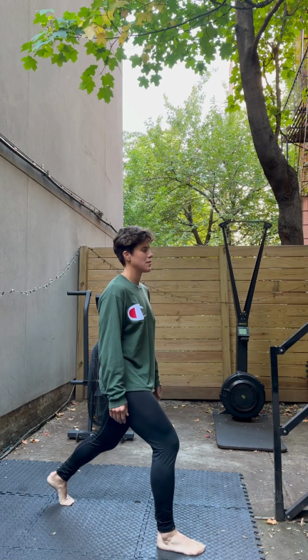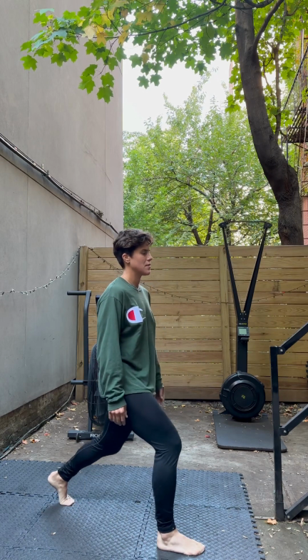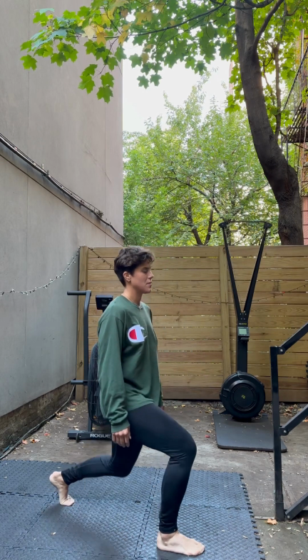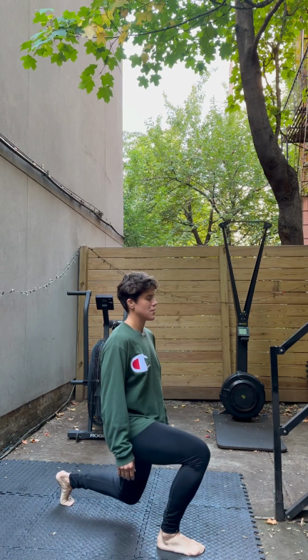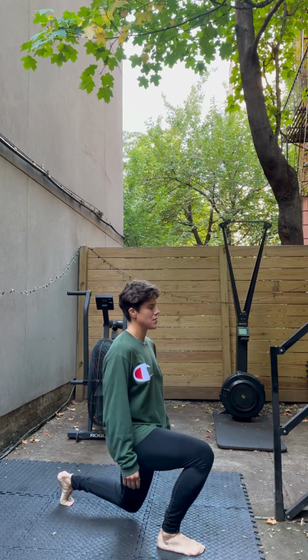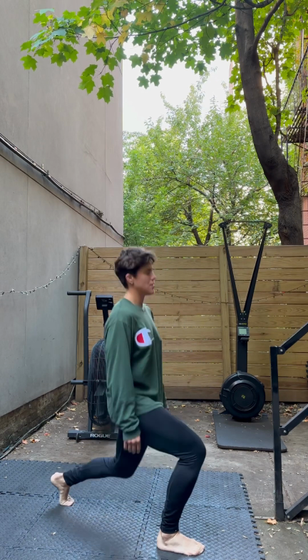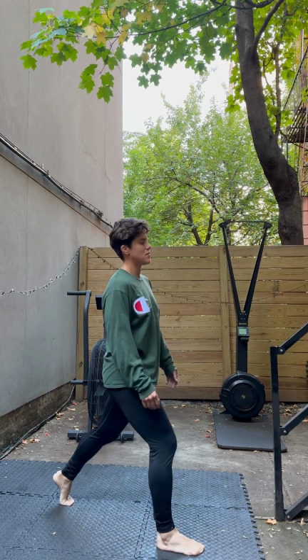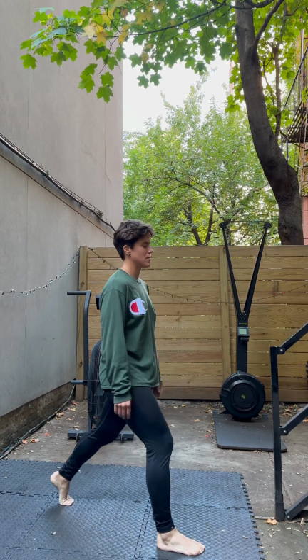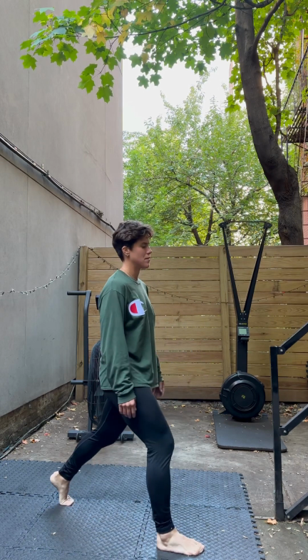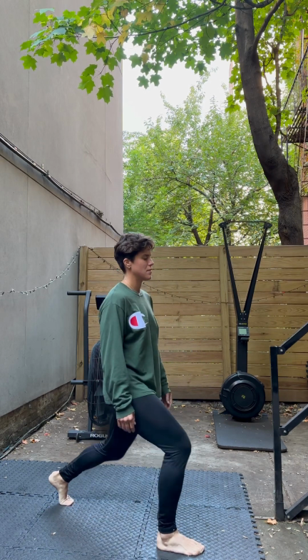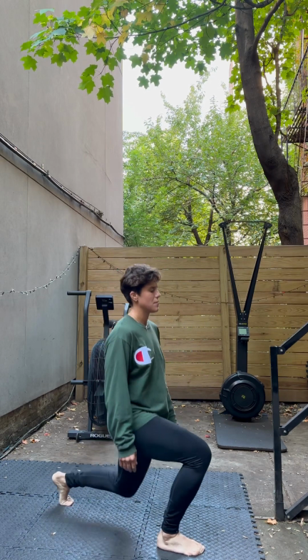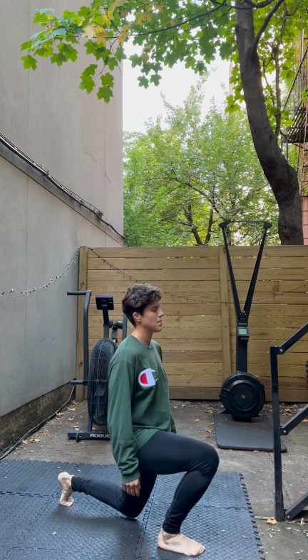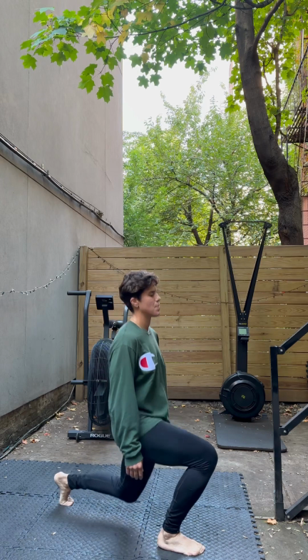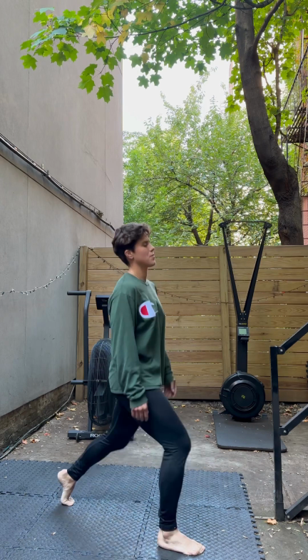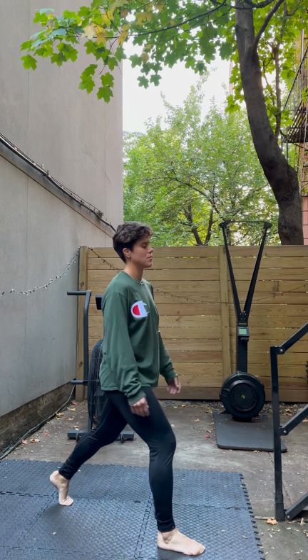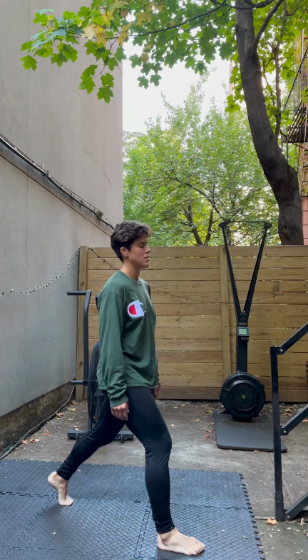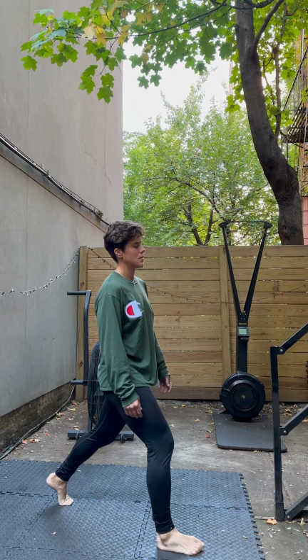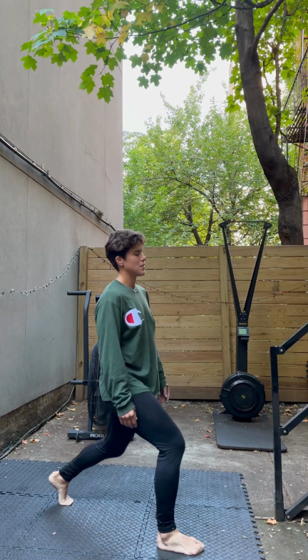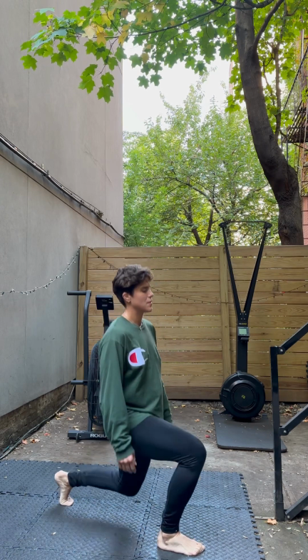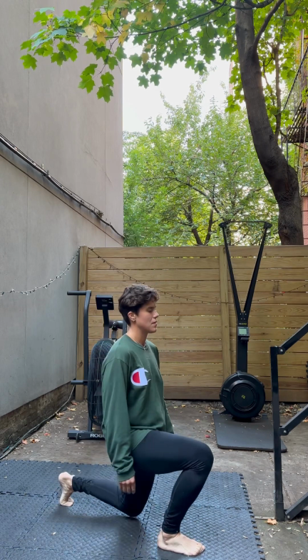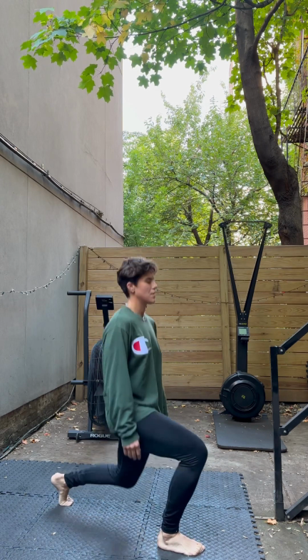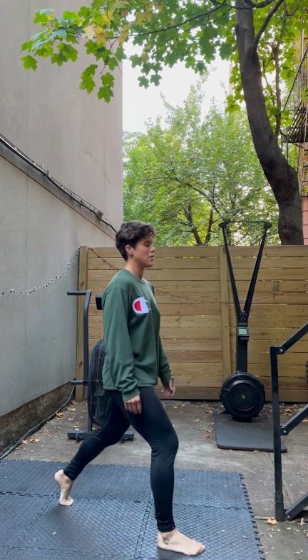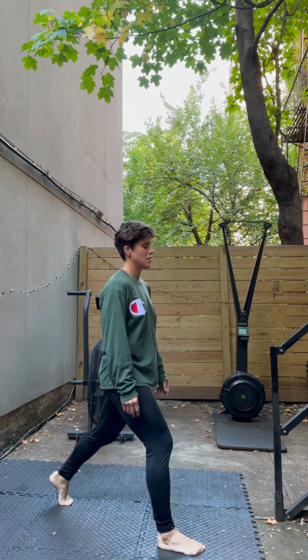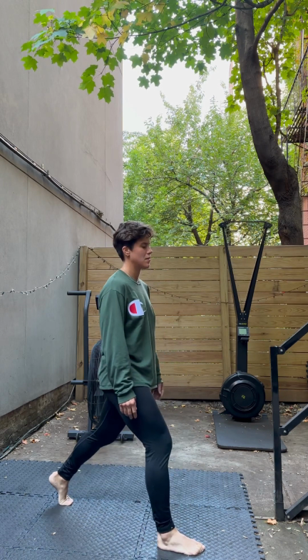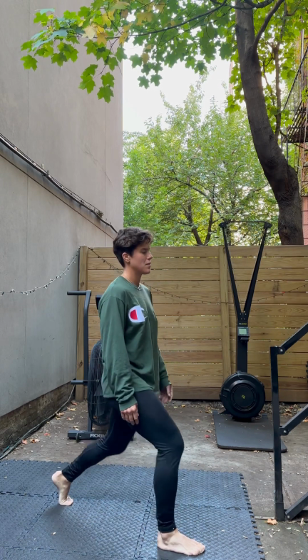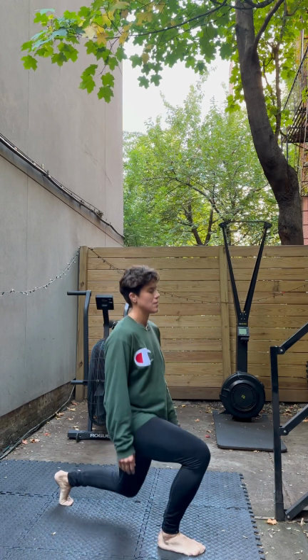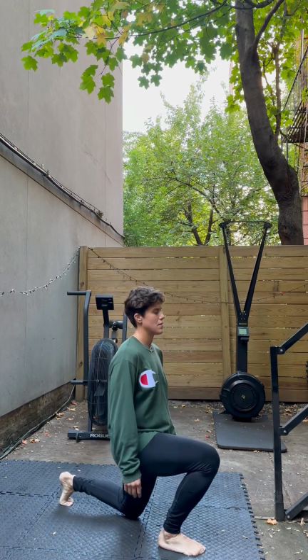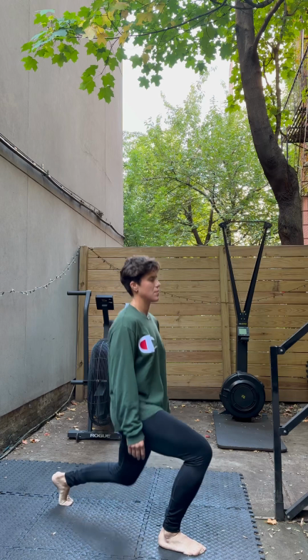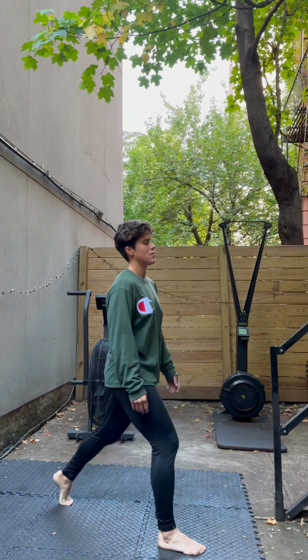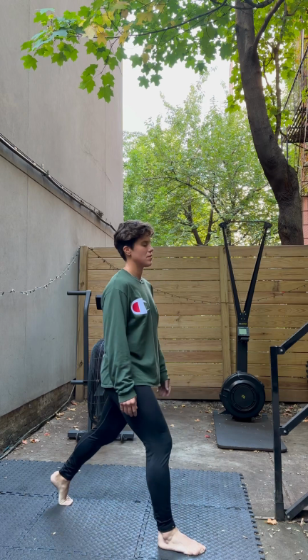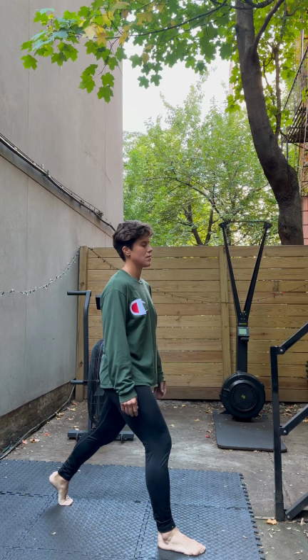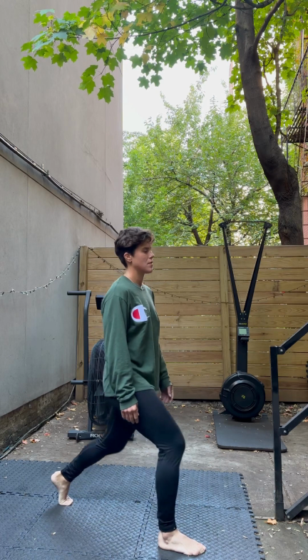You've got a nice wide stance and that front foot is driving into the ground. Slow on the way down, fast on the way up.